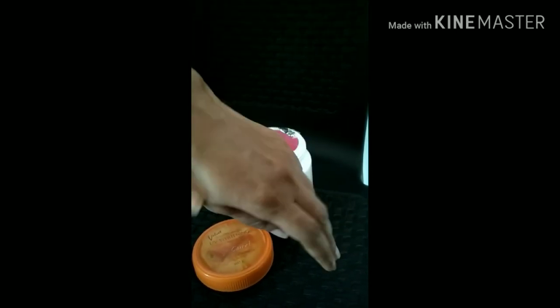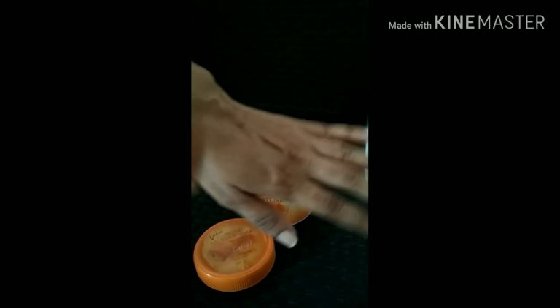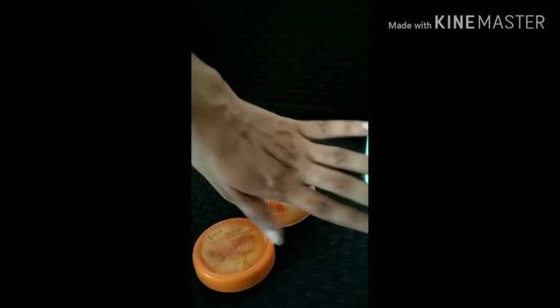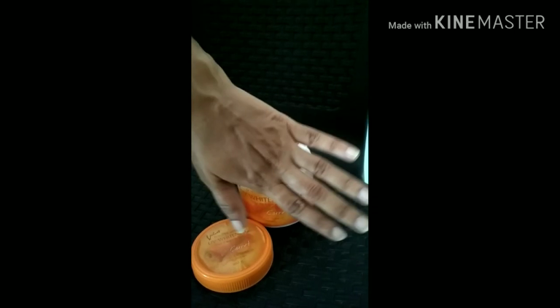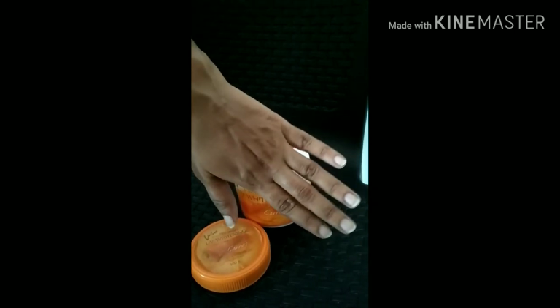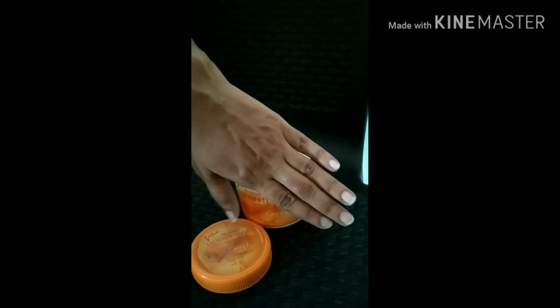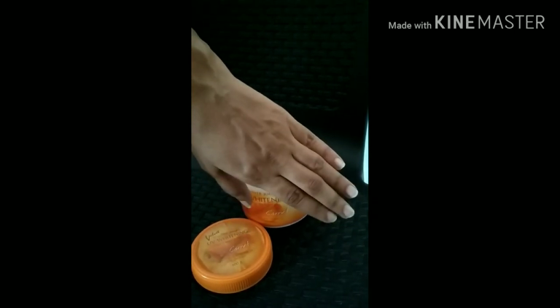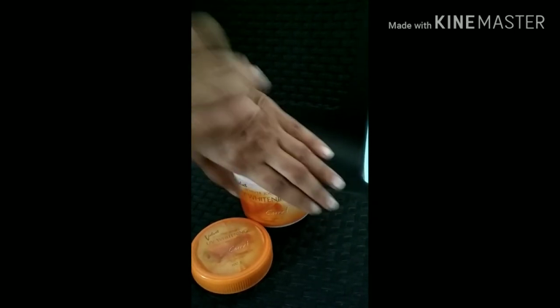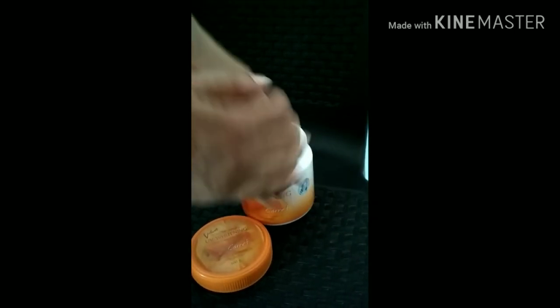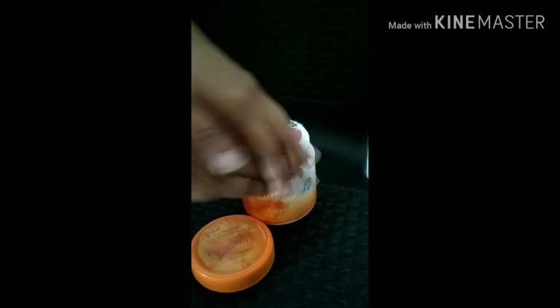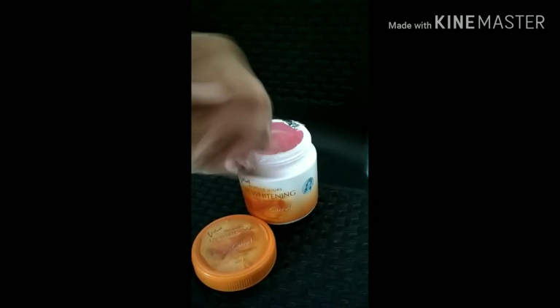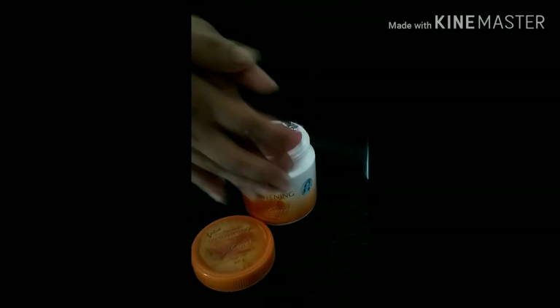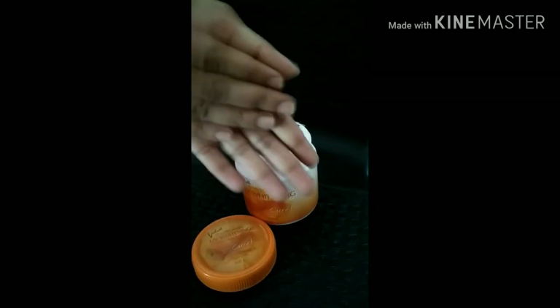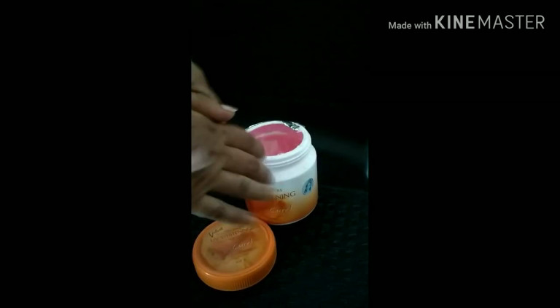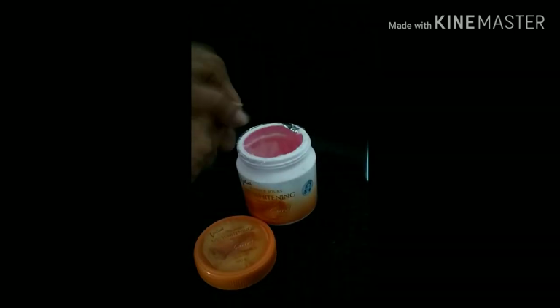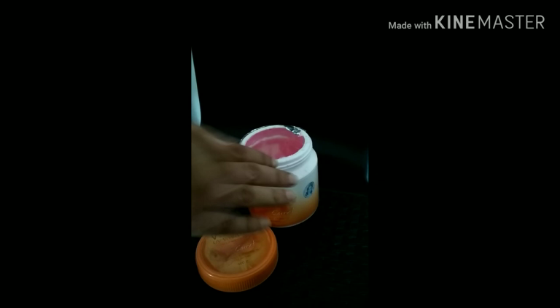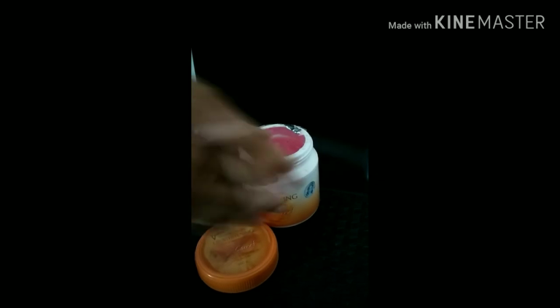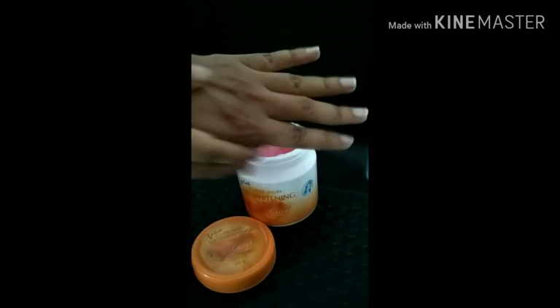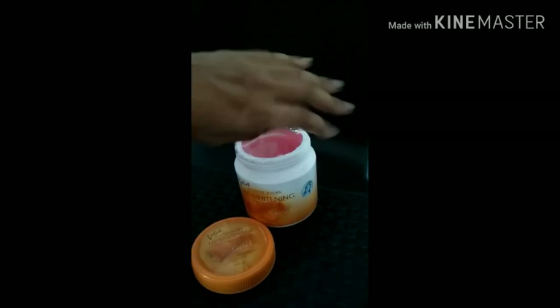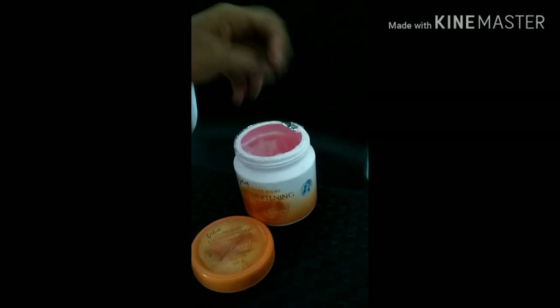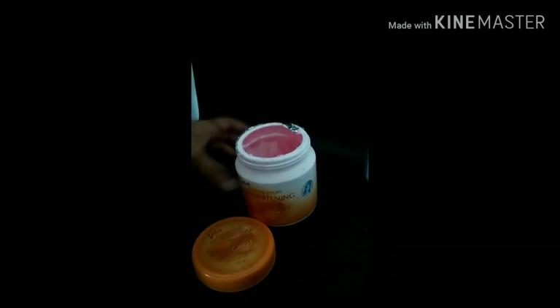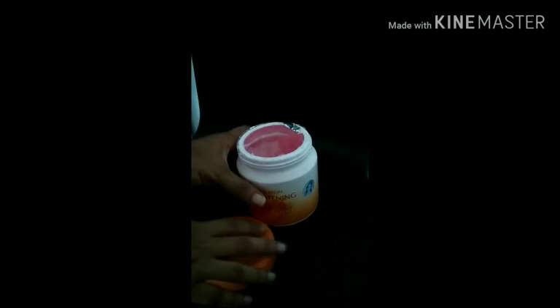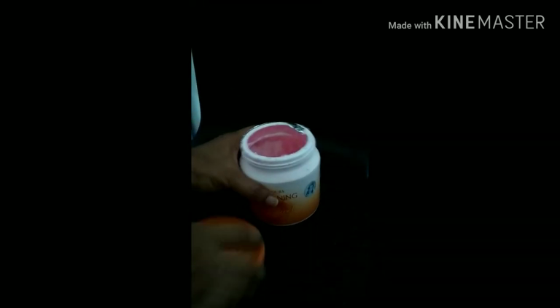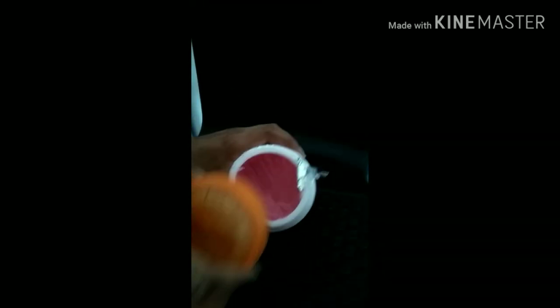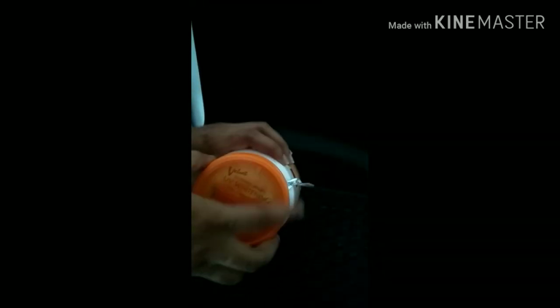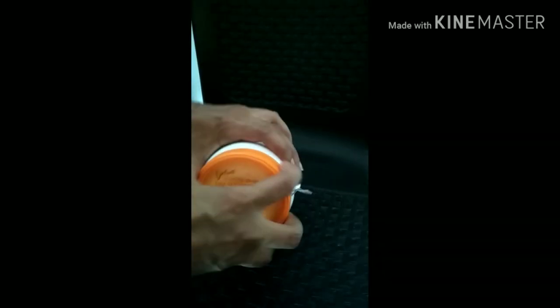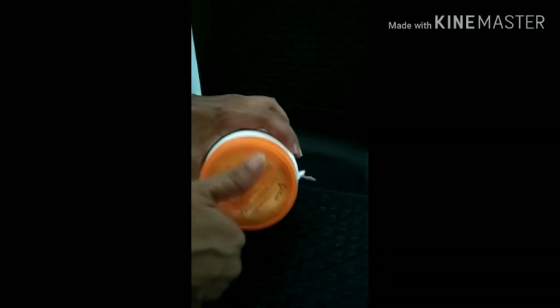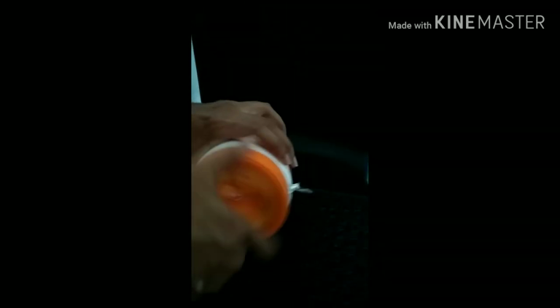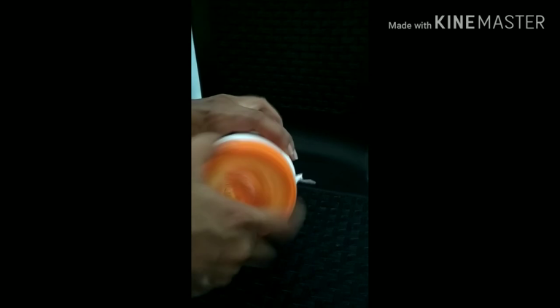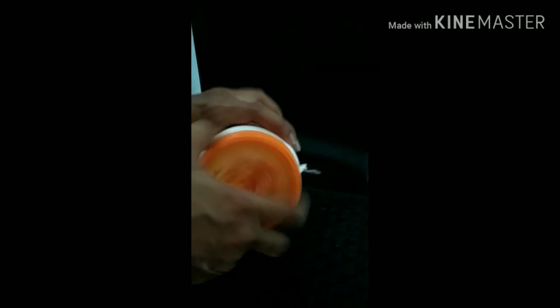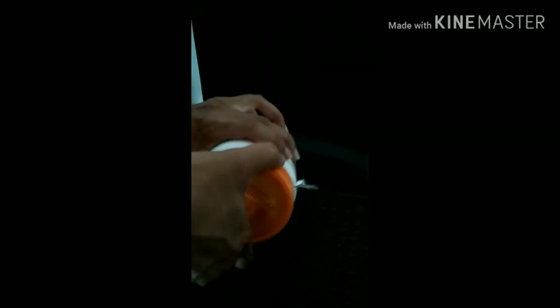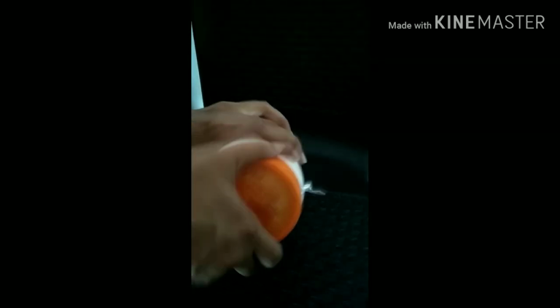If you were to use it and see the results, you can recommend it. I recommend it to you, and note there can be some side effects.